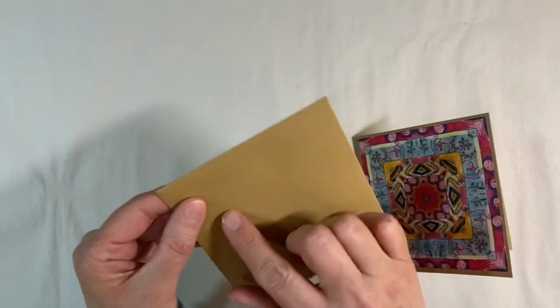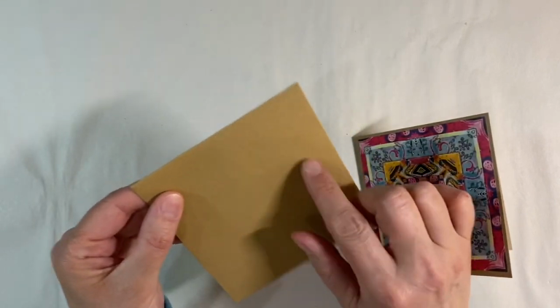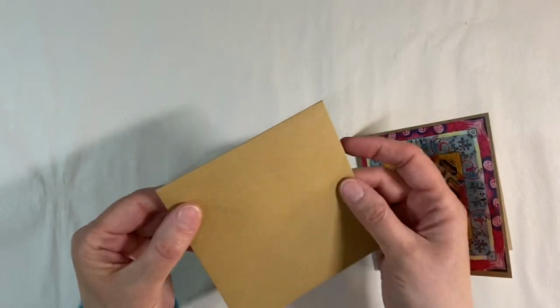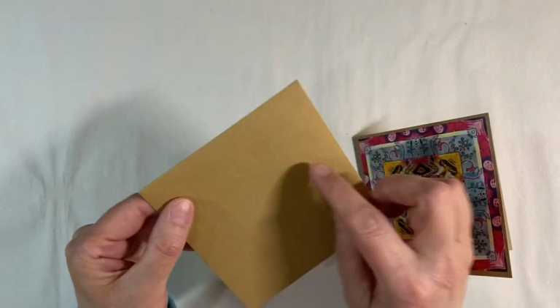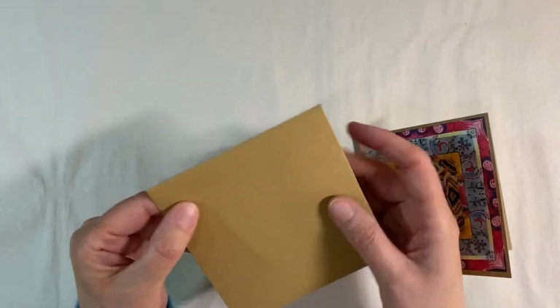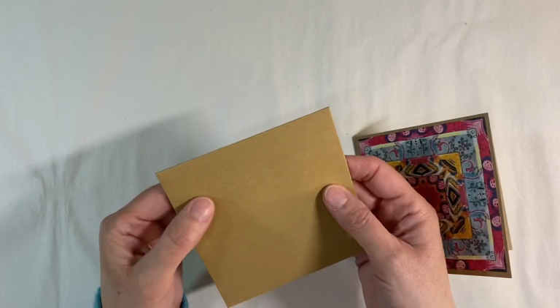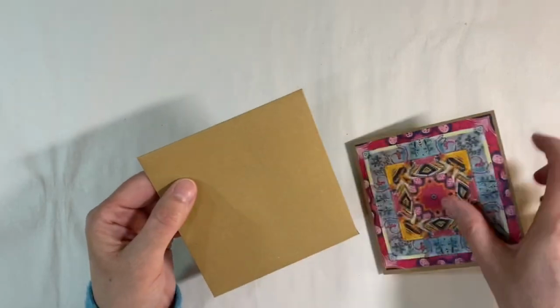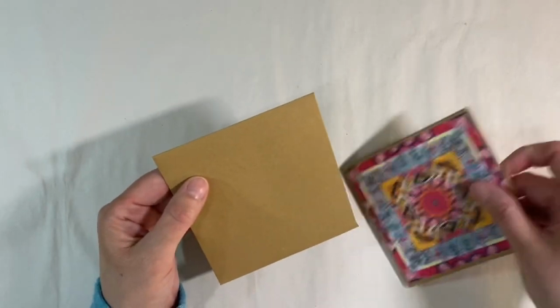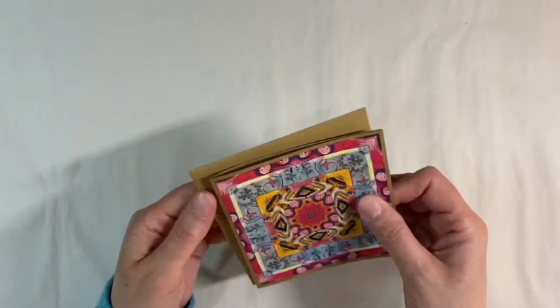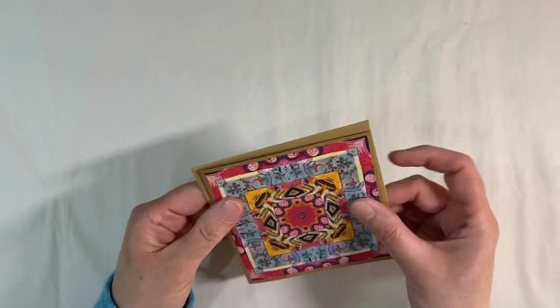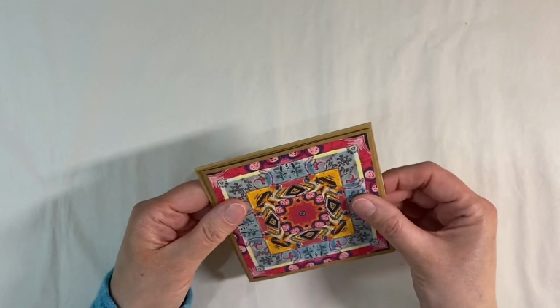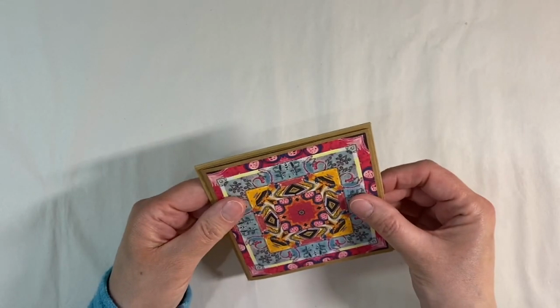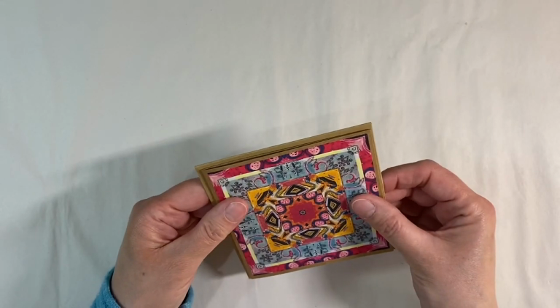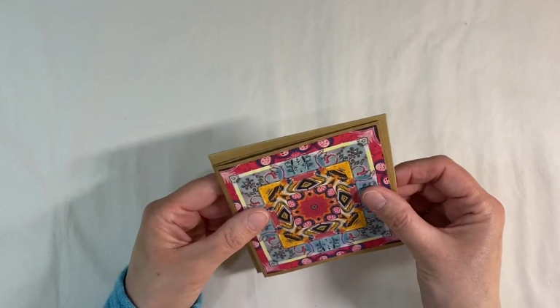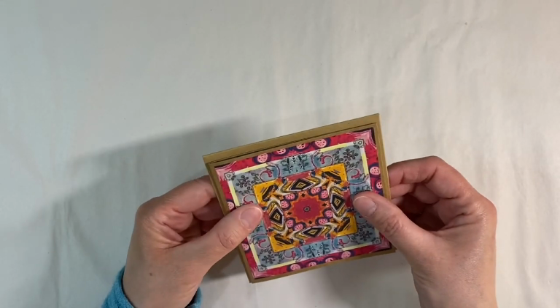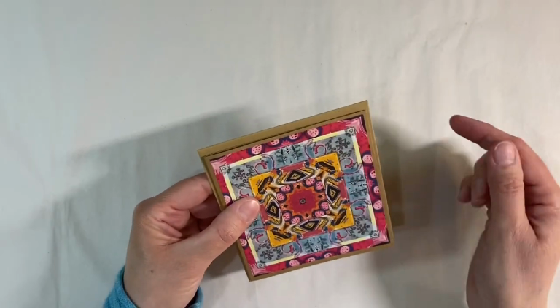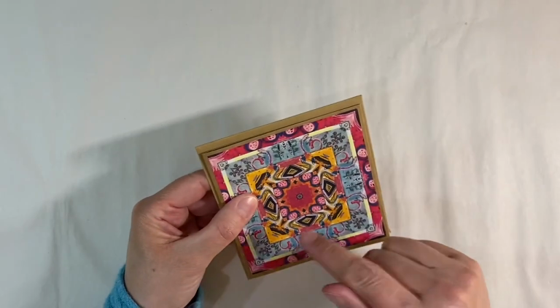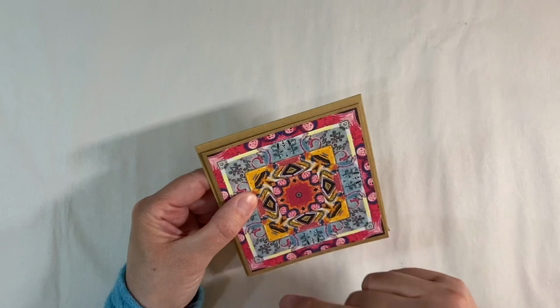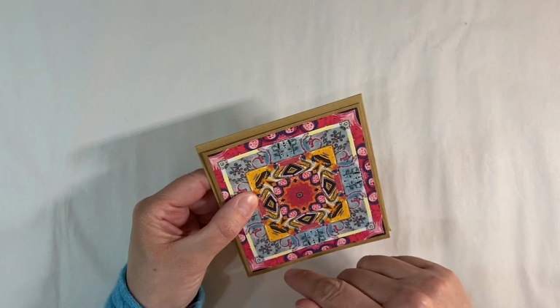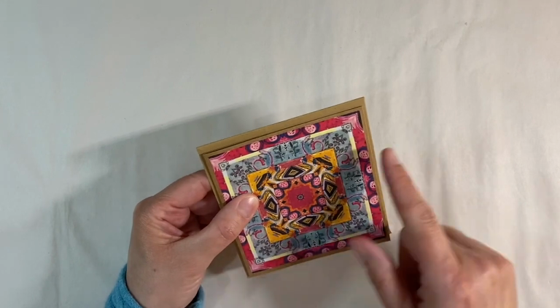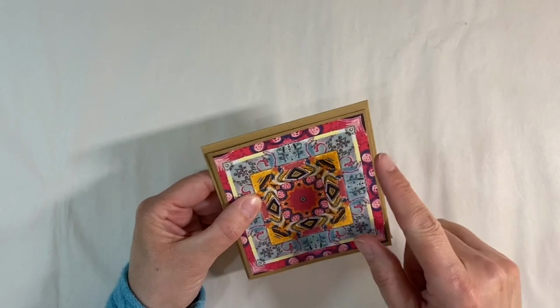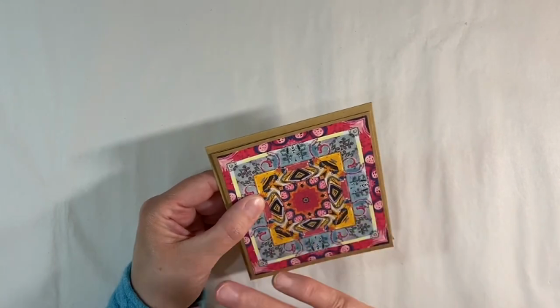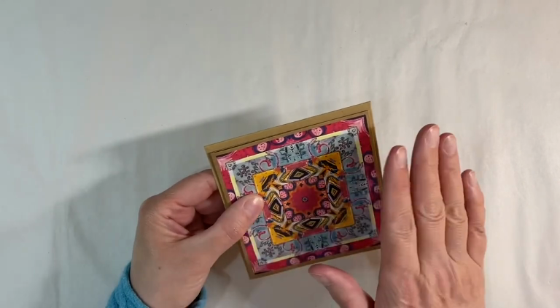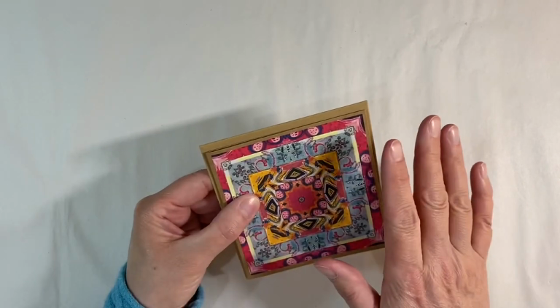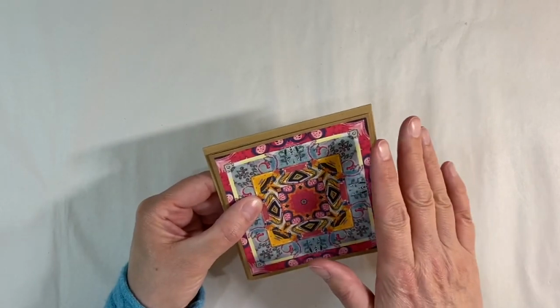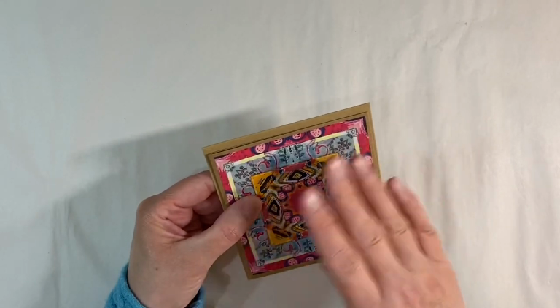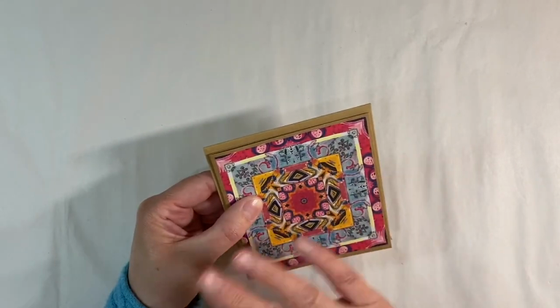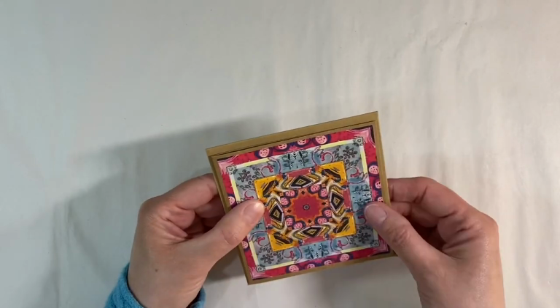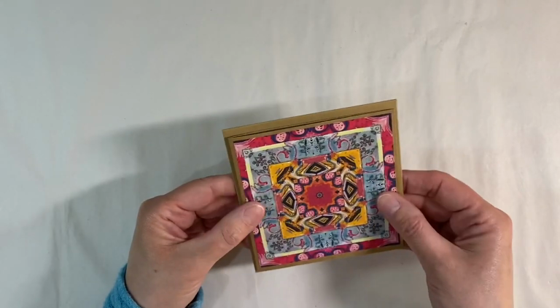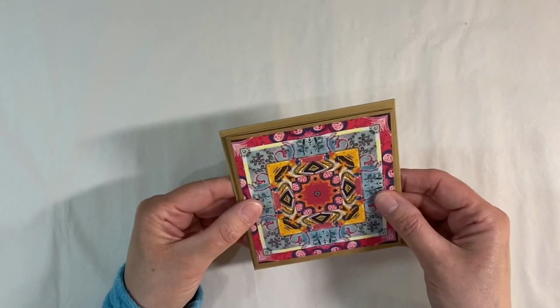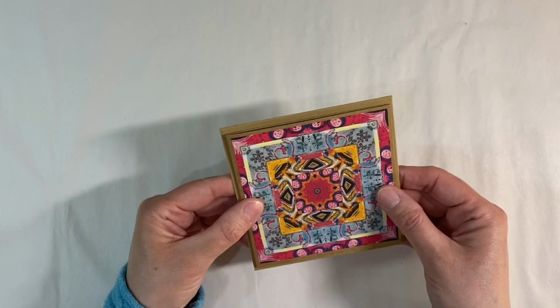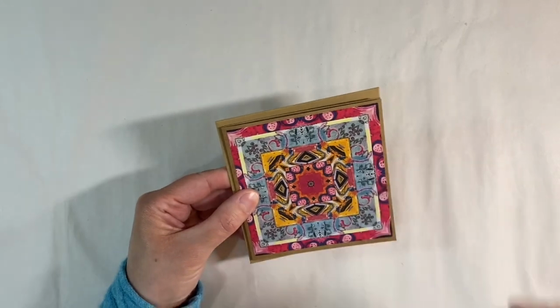You can put your label on the front like that — I think that's just really pretty and it fits perfectly. I'll leave the link to the video showing how to make custom size envelopes to fit any size of card in the description box below.